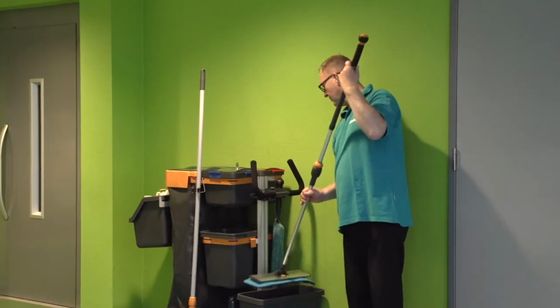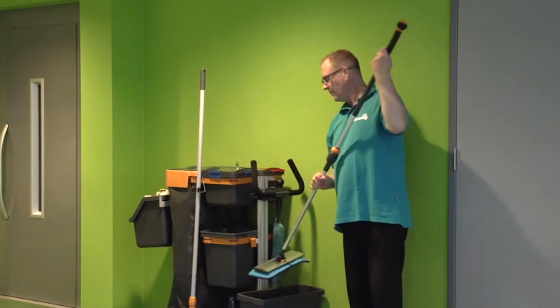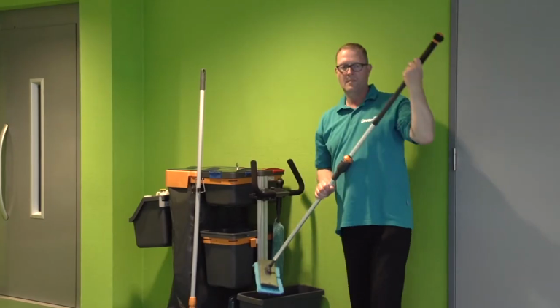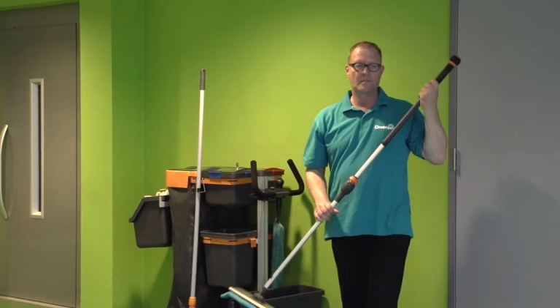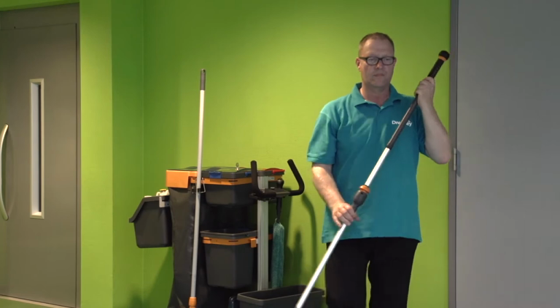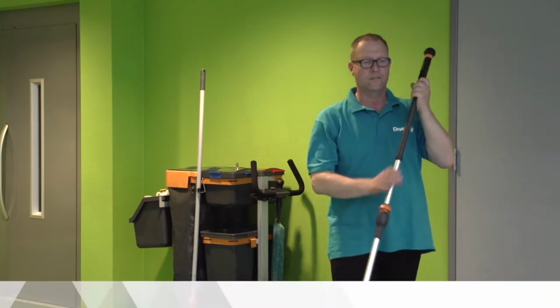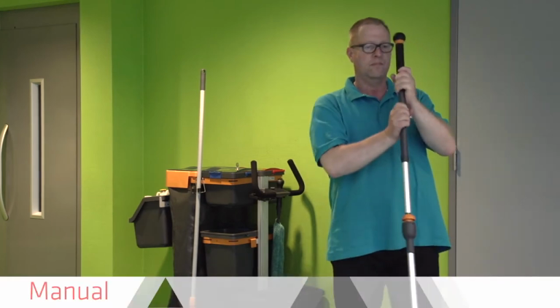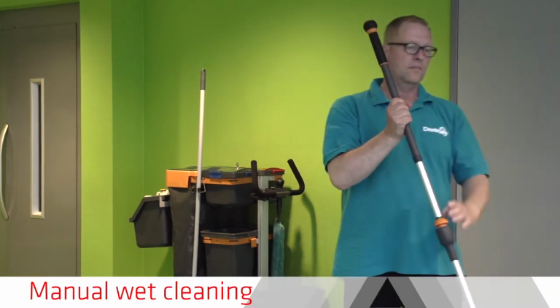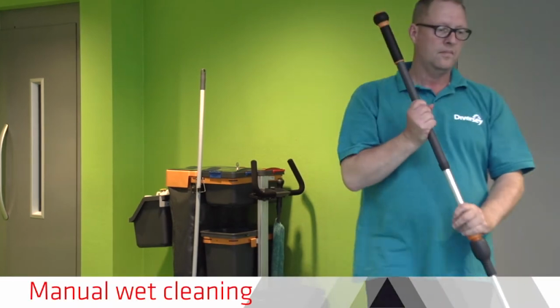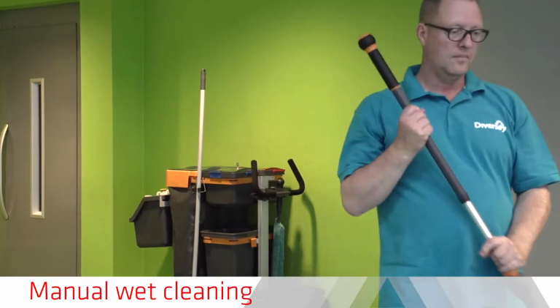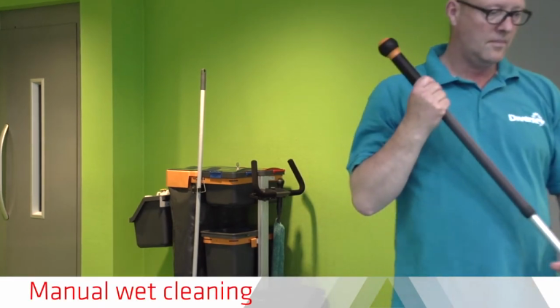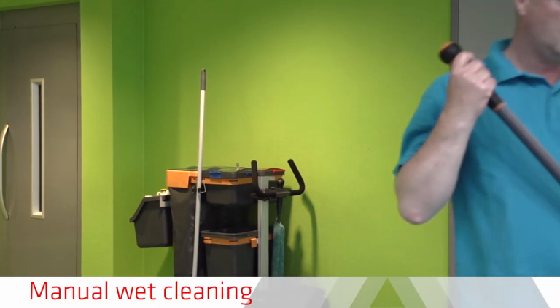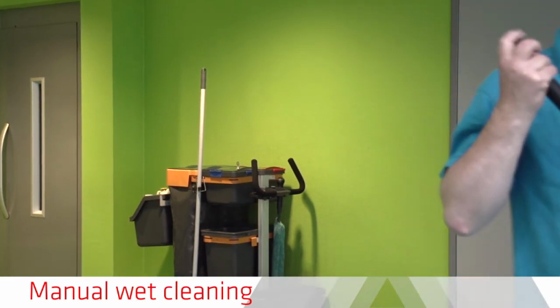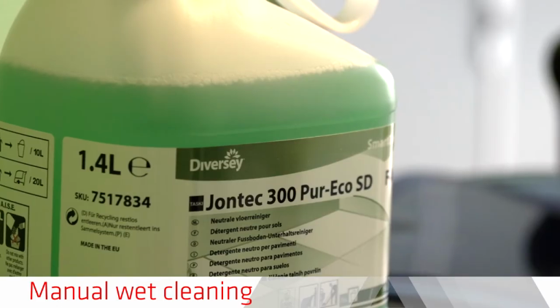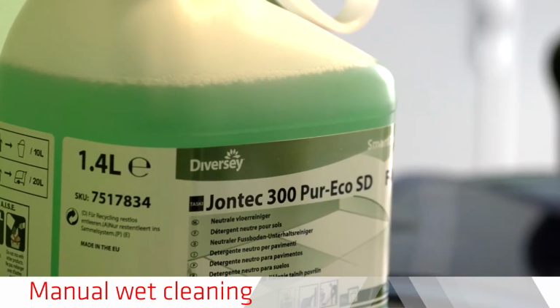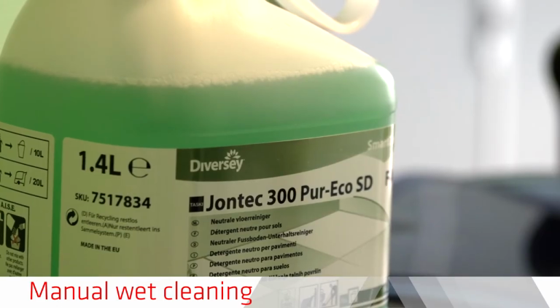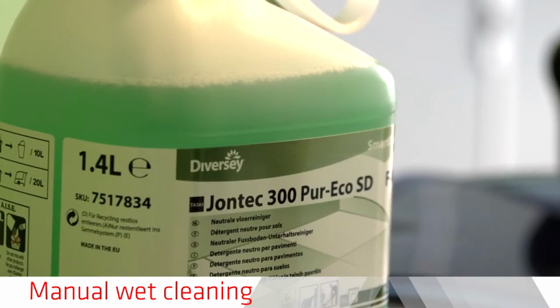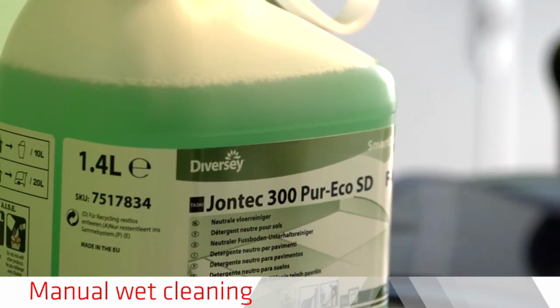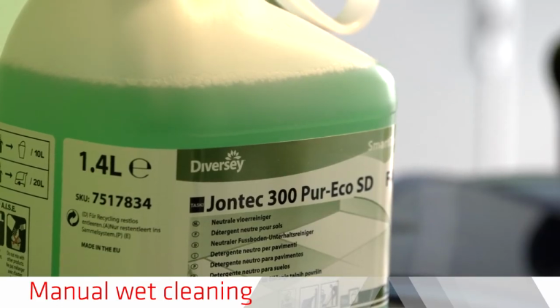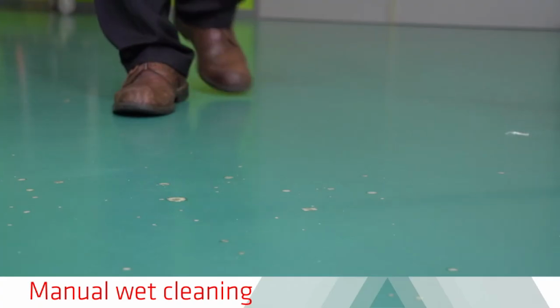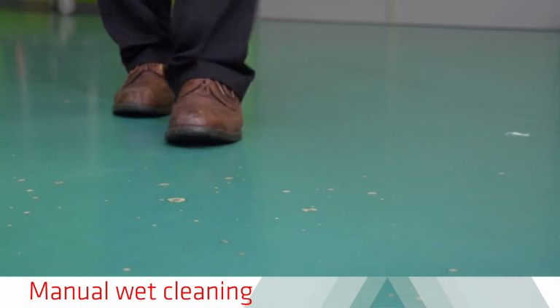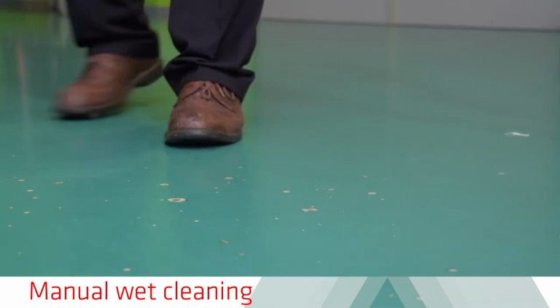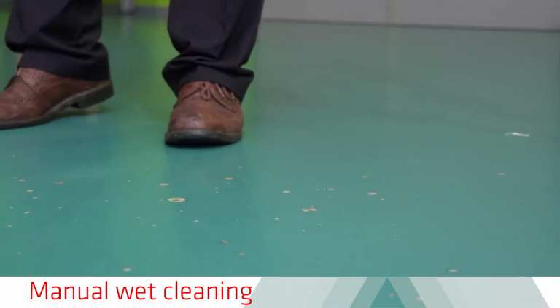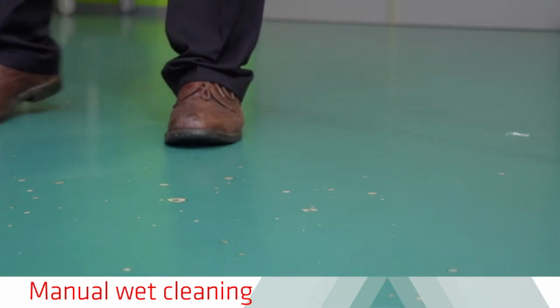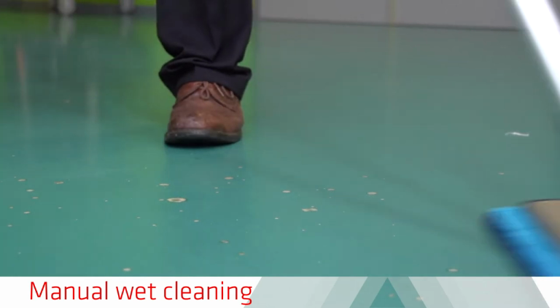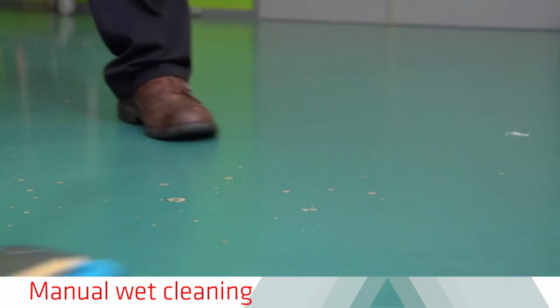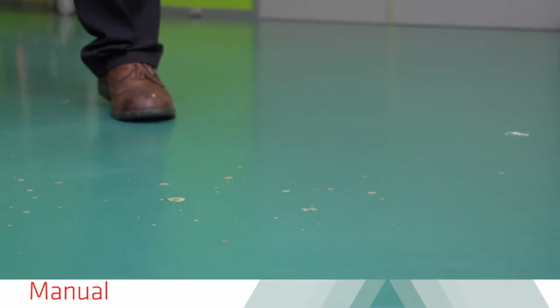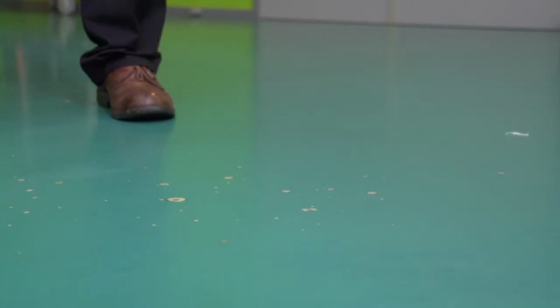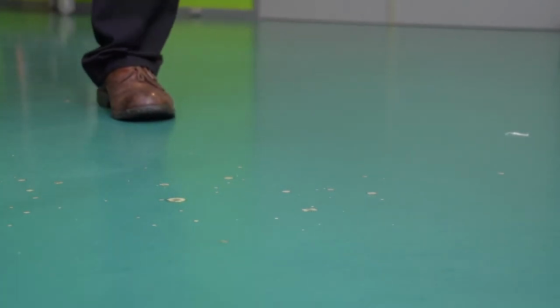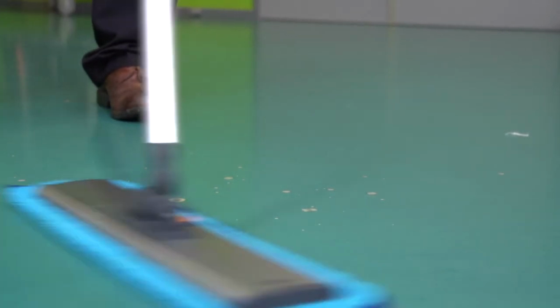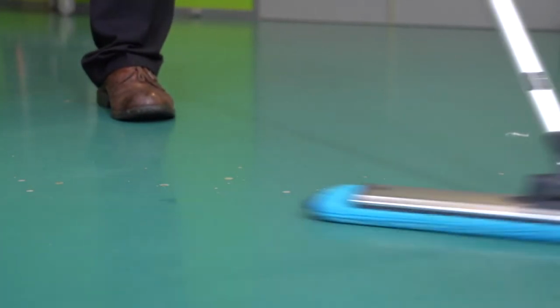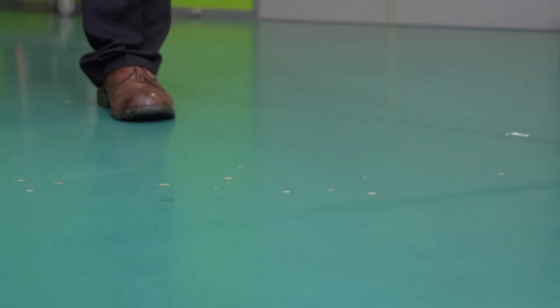Regular removal of sand and dust greatly improves the durability of your Sika Comfort Floor. Manual standard wet cleaning can be done regularly by mopping. Use a Diversey Care pH-neutral detergent that does not leave a residue.